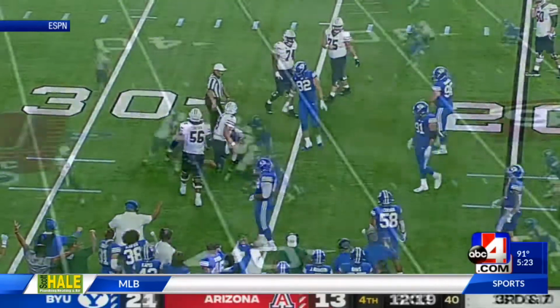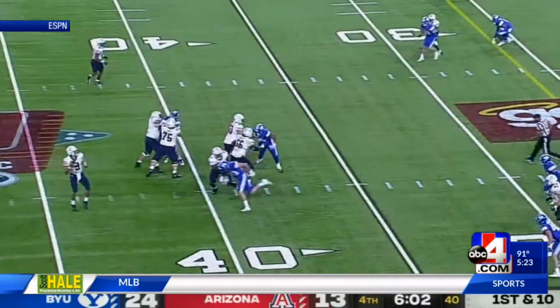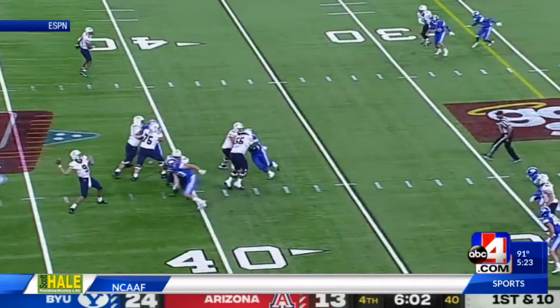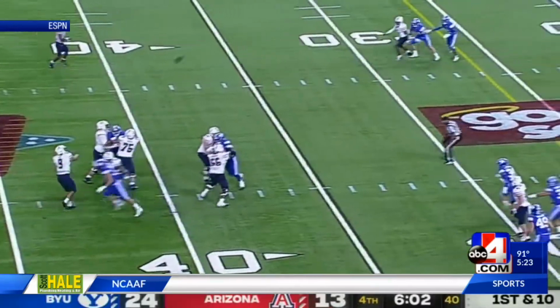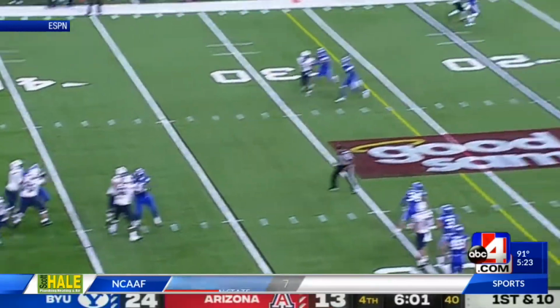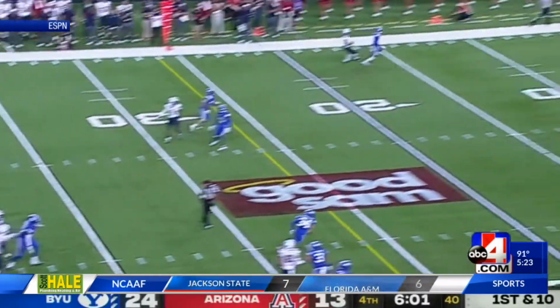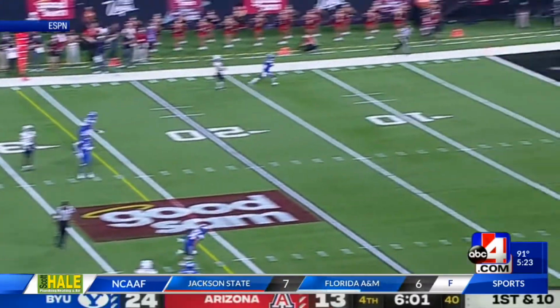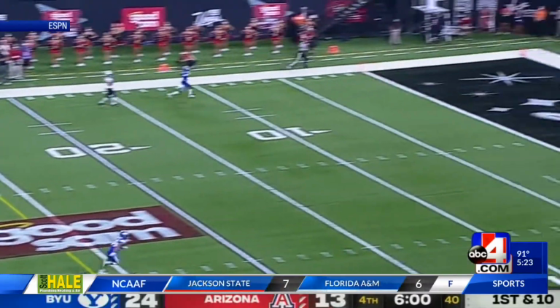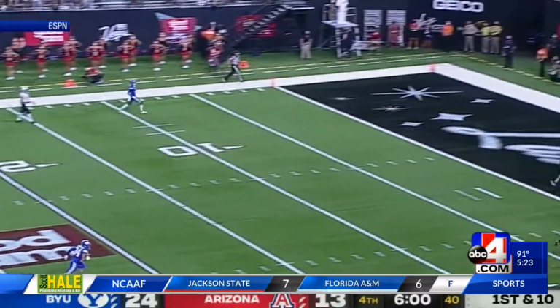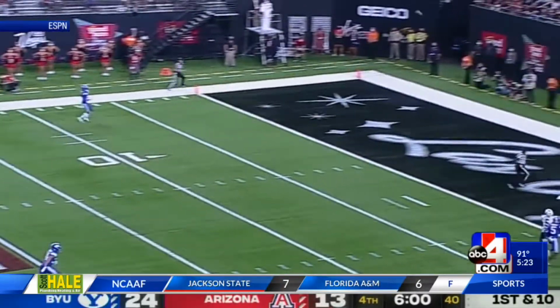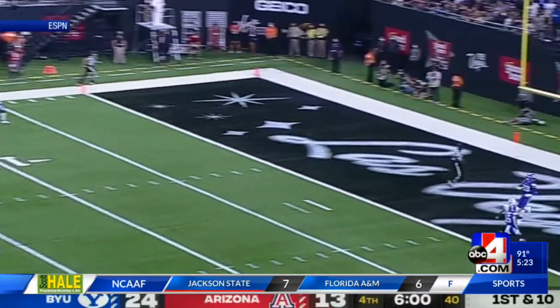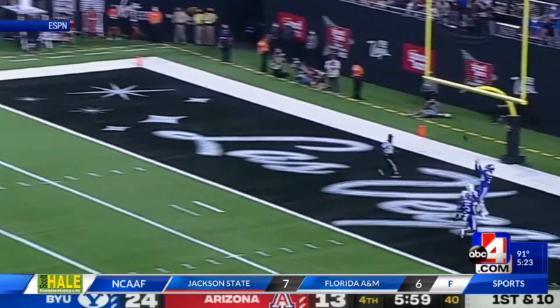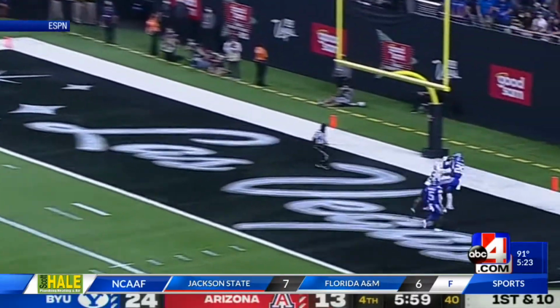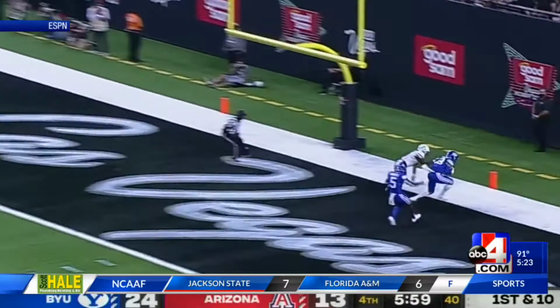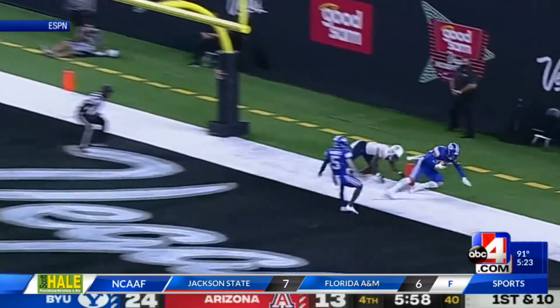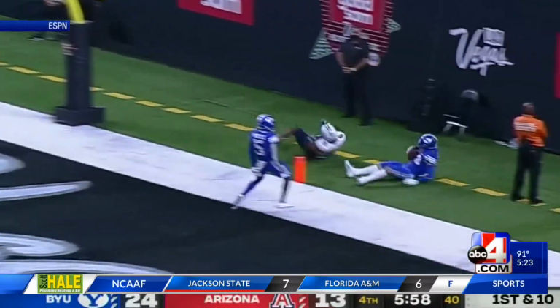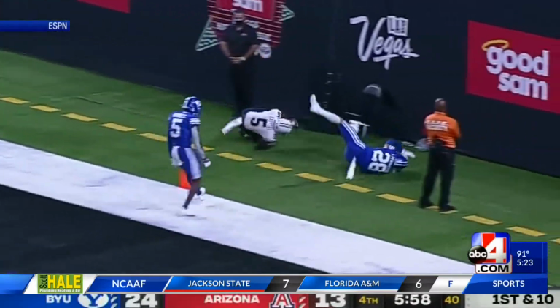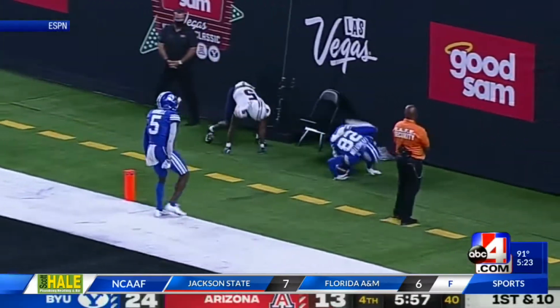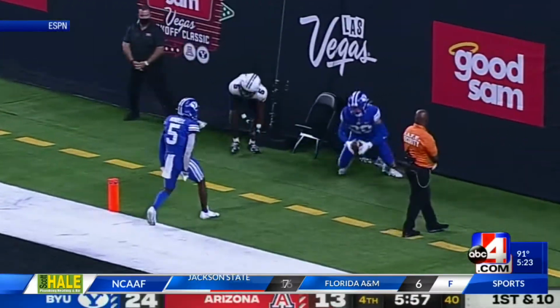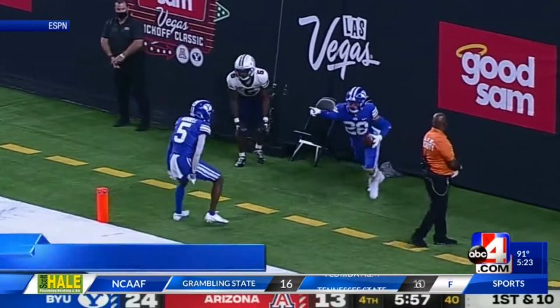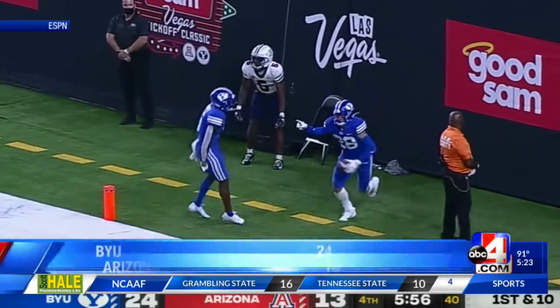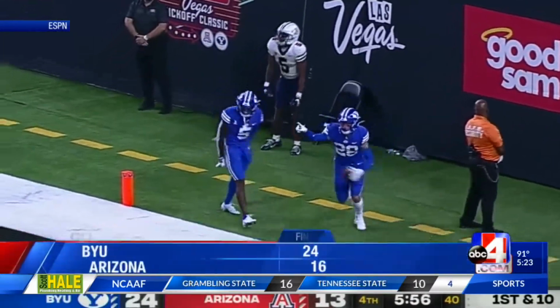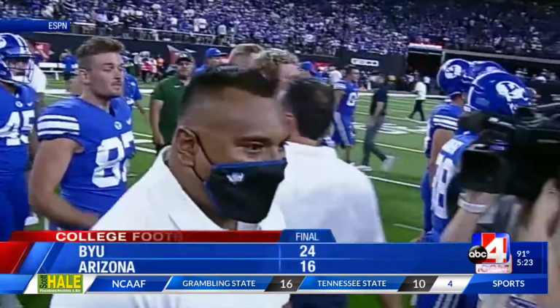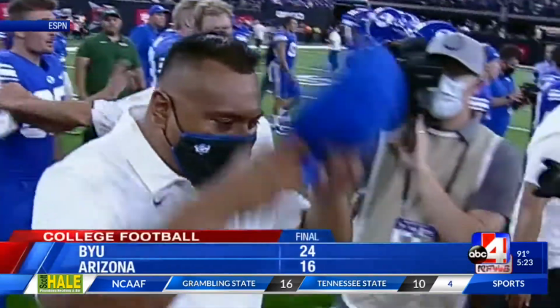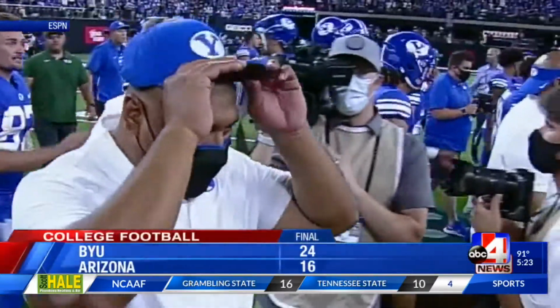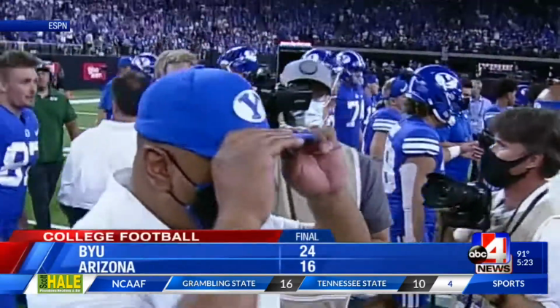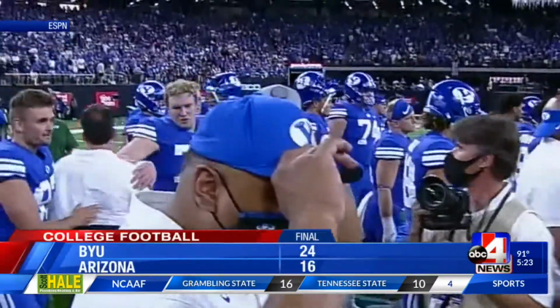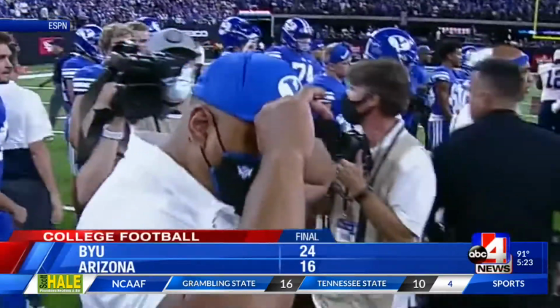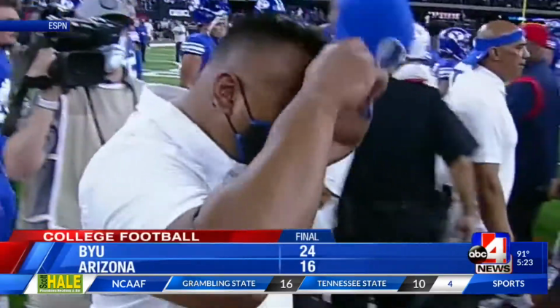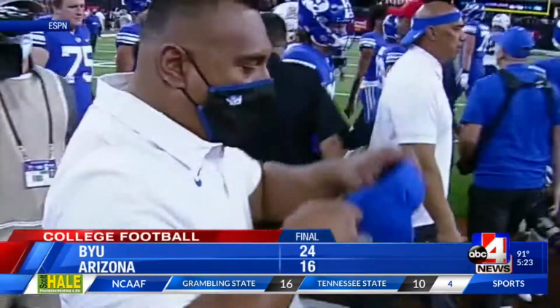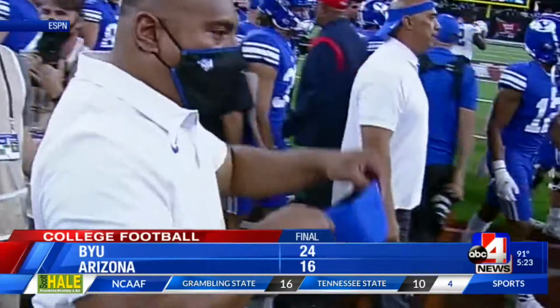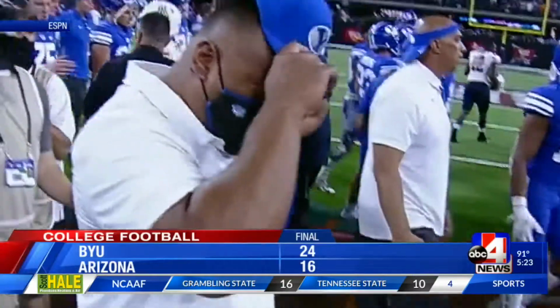But BYU gets the big sack to end that drive, and Arizona missed a field goal. Later the Wildcats go deep, but BYU gets the interception in the end zone. The Cougars hold on to win their opener 24-16 — a great way to start the season.